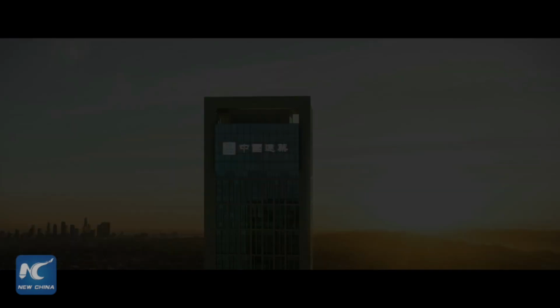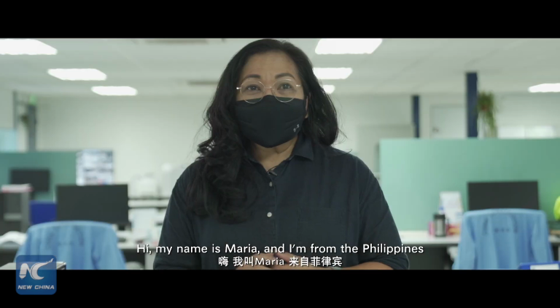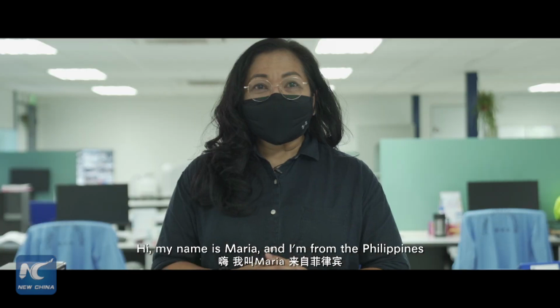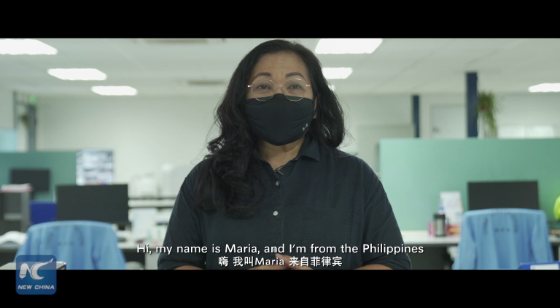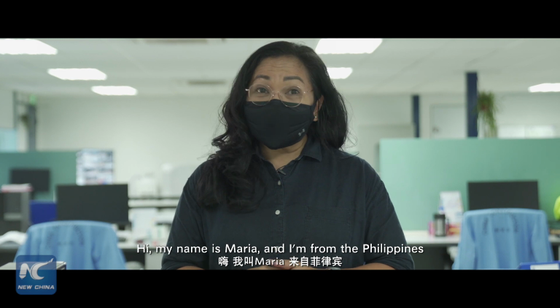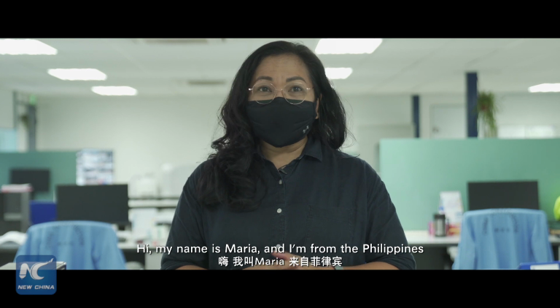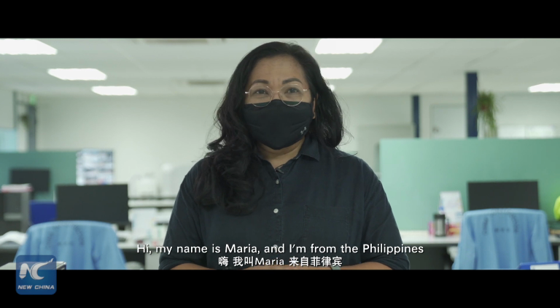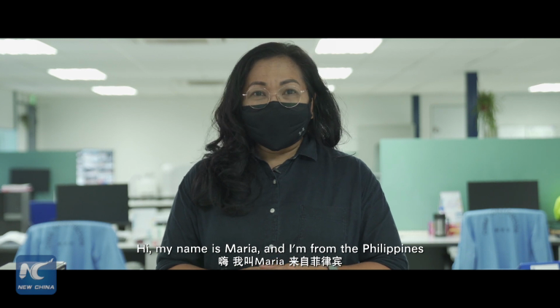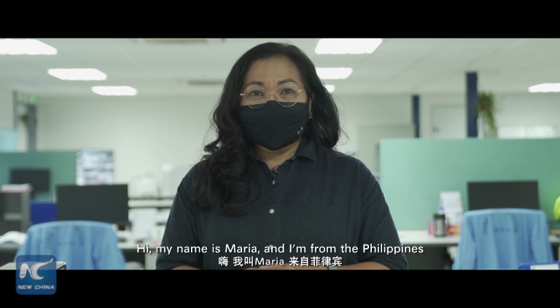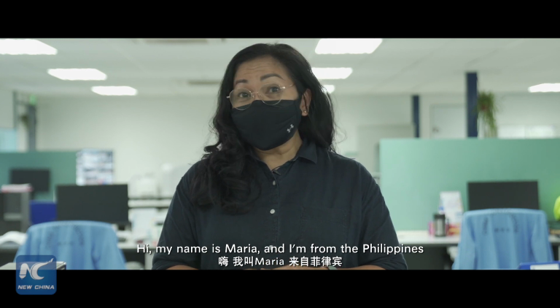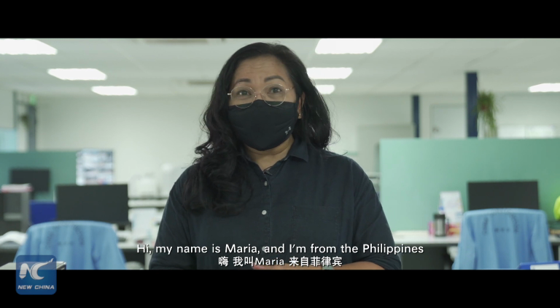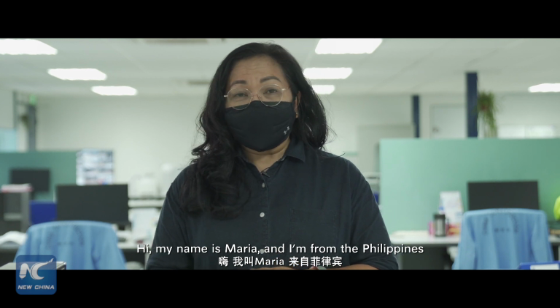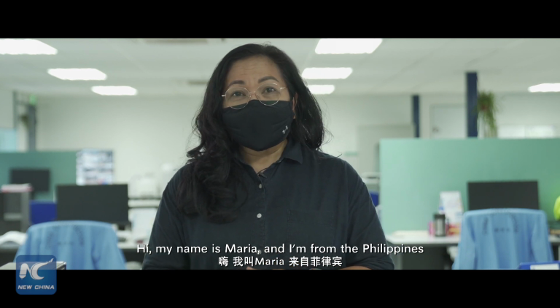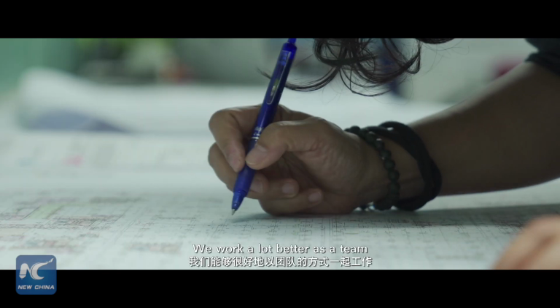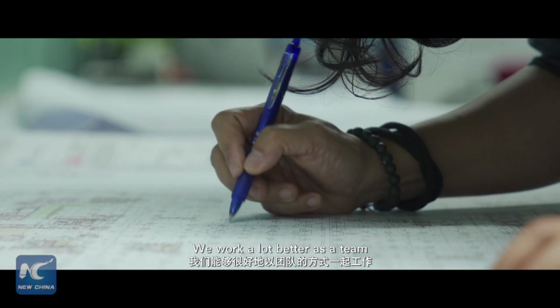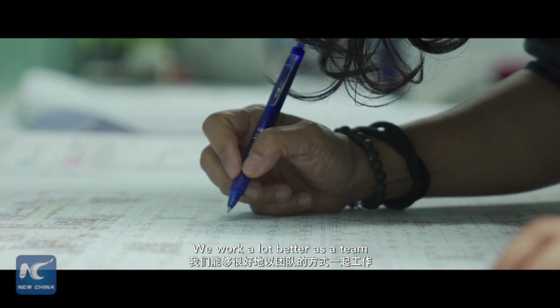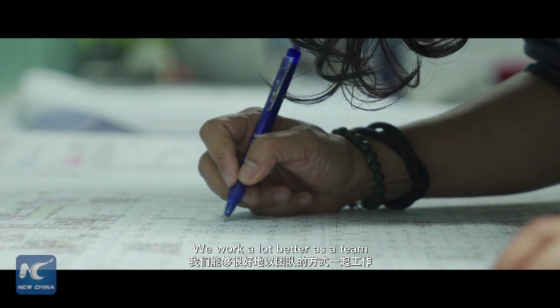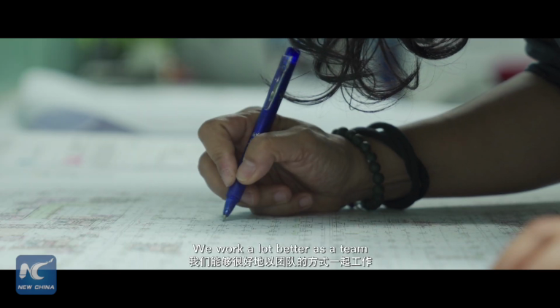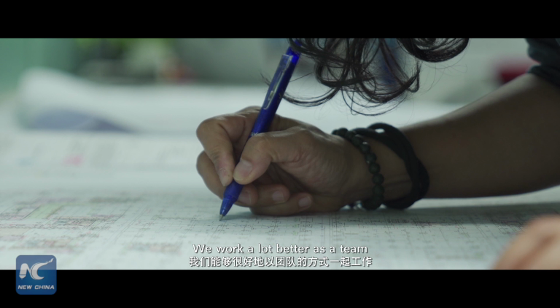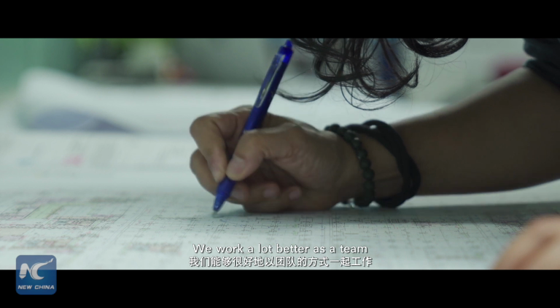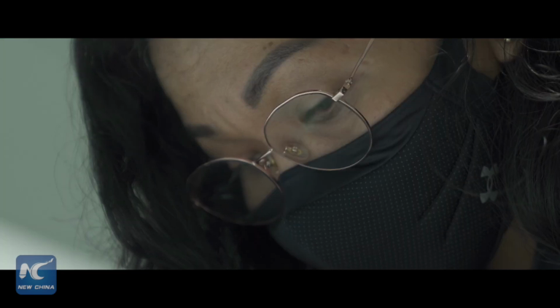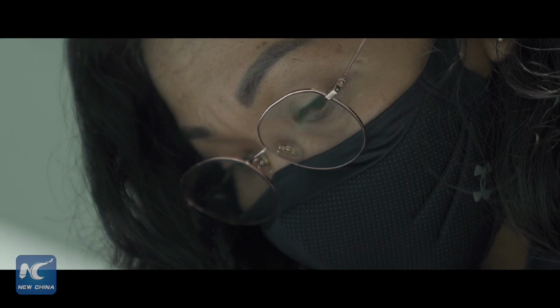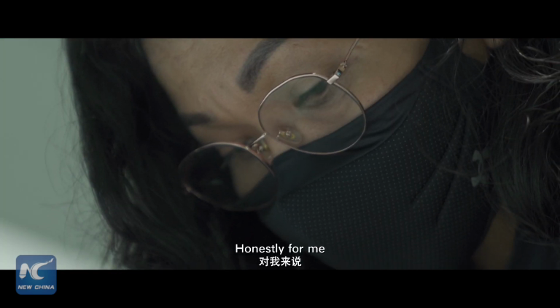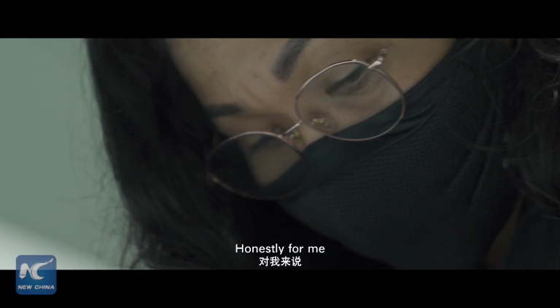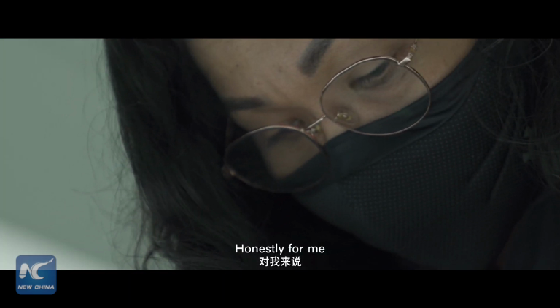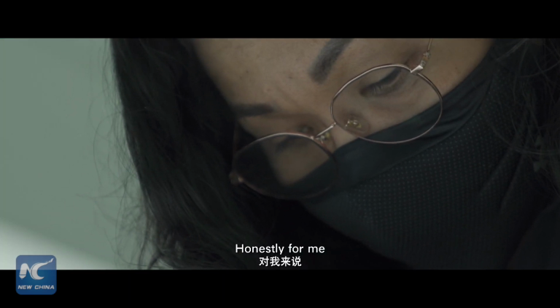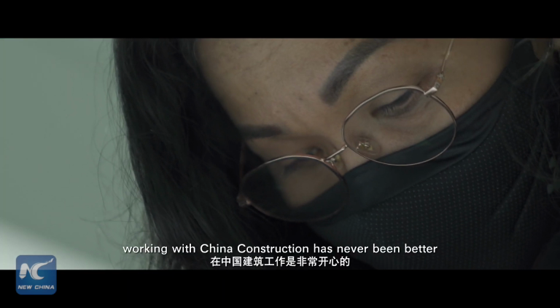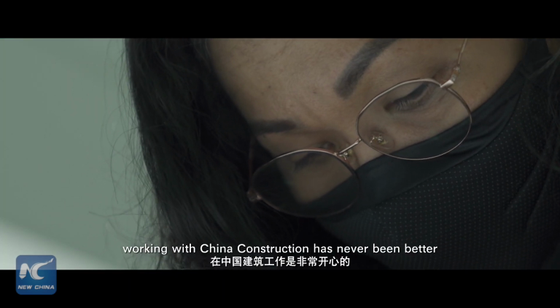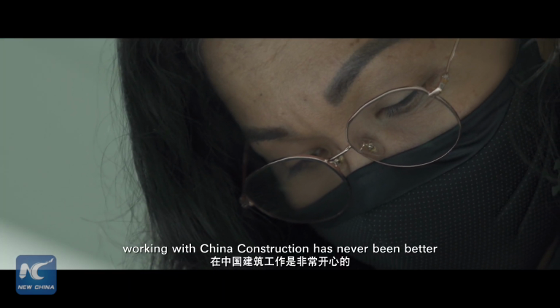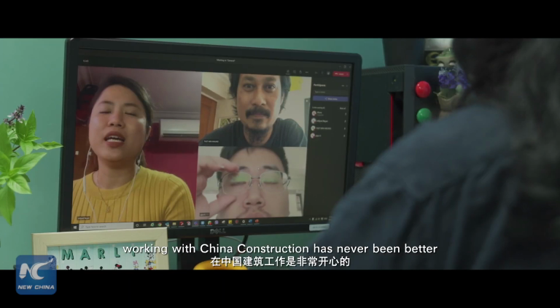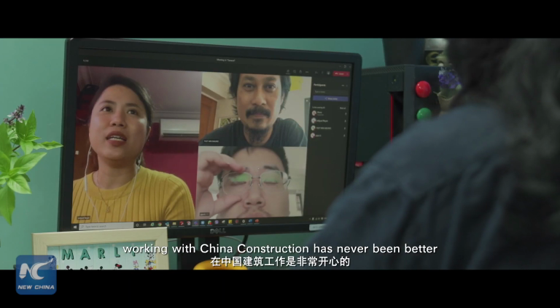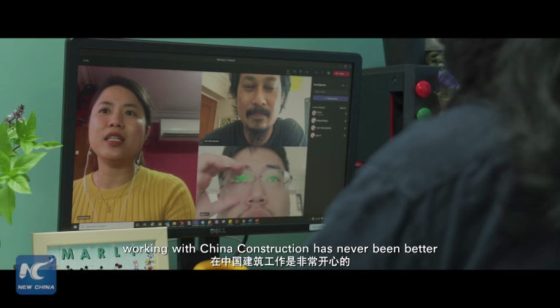Hi, my name is Maria, and I'm from the Philippines. We work a lot better as a team. Honestly, for me, working with ChinaCon has never been better.